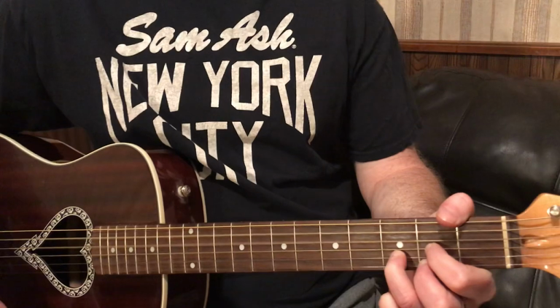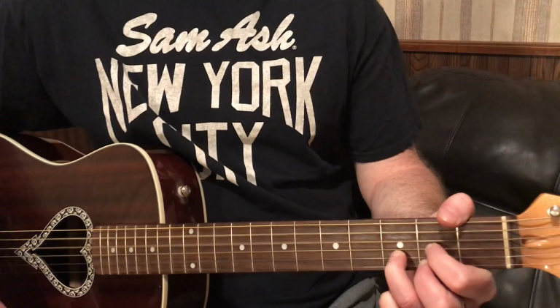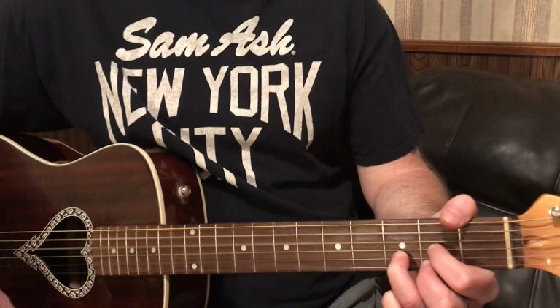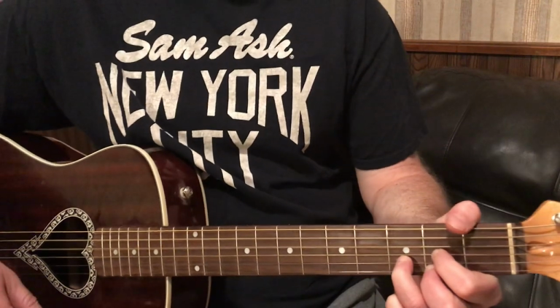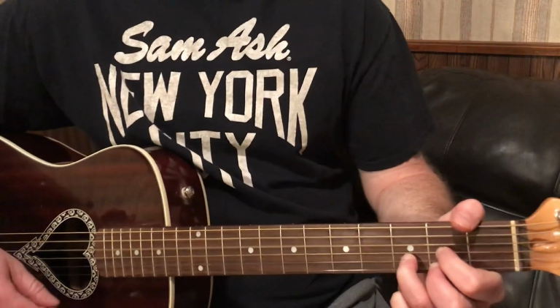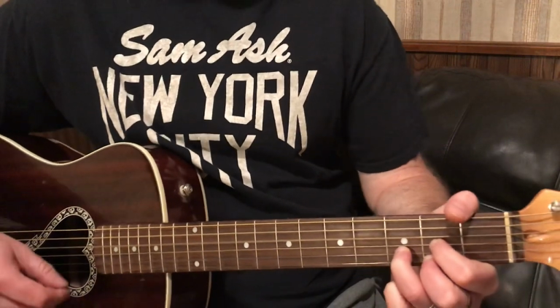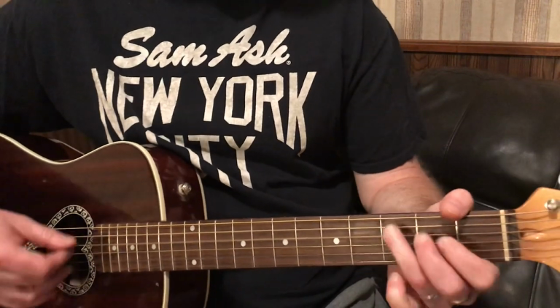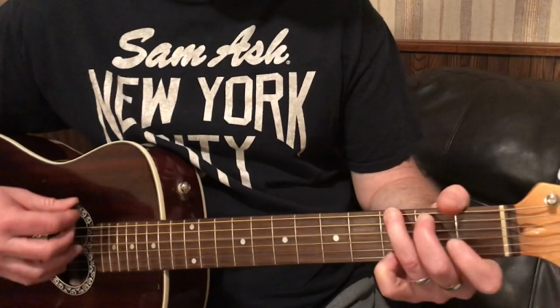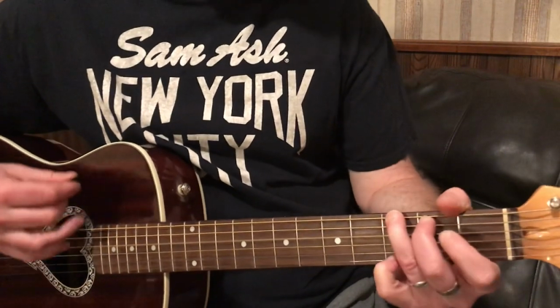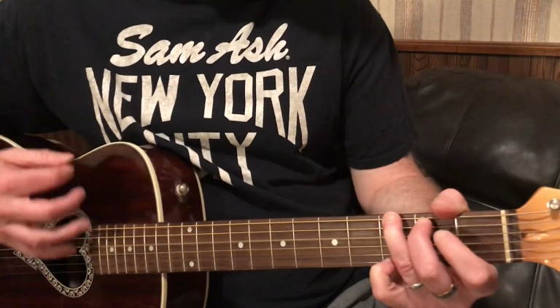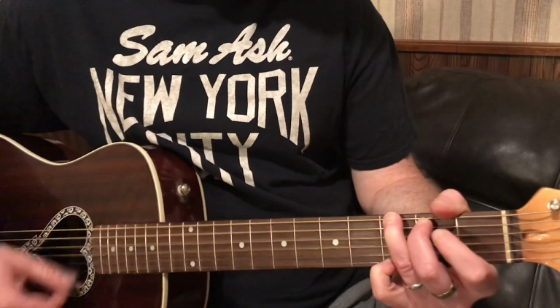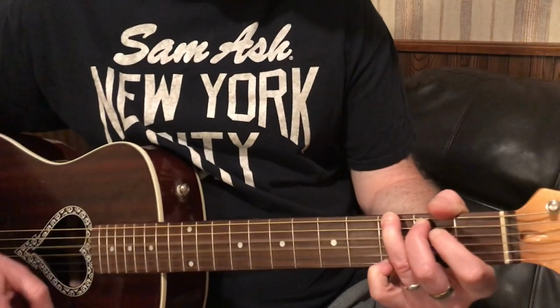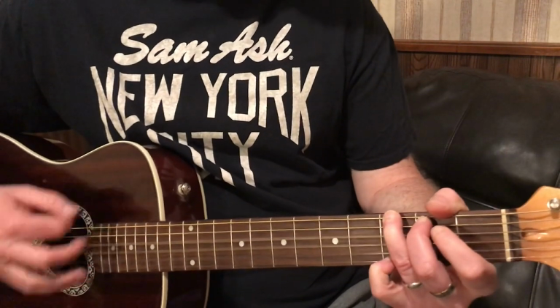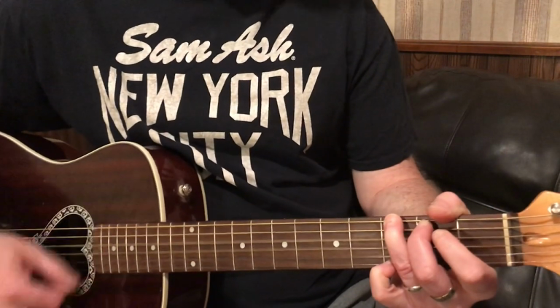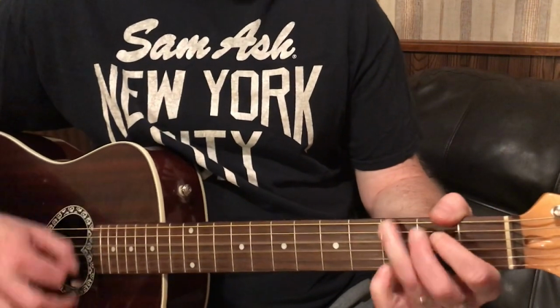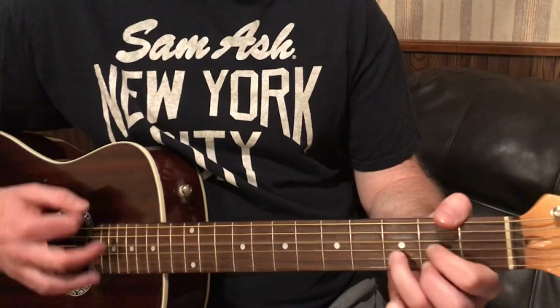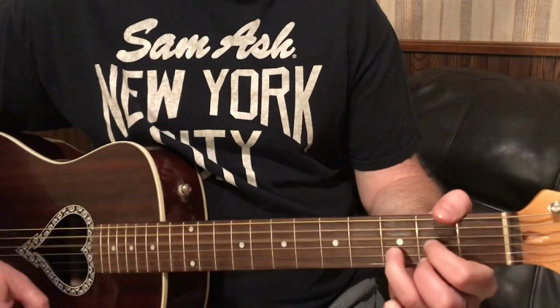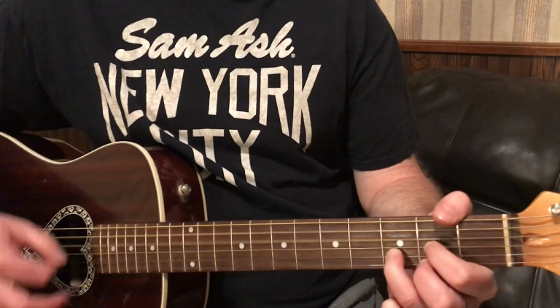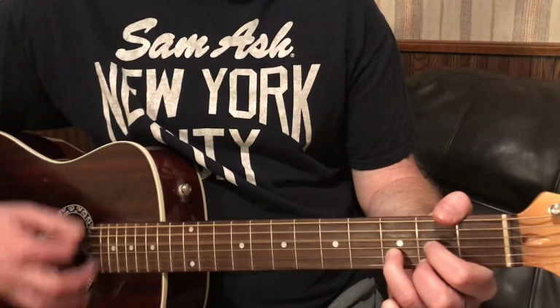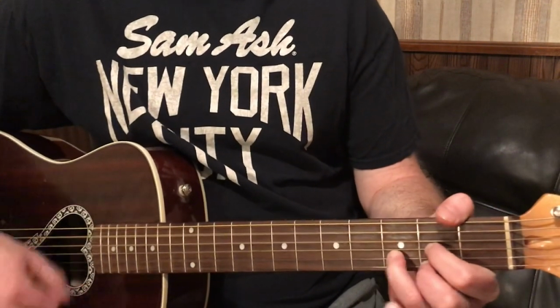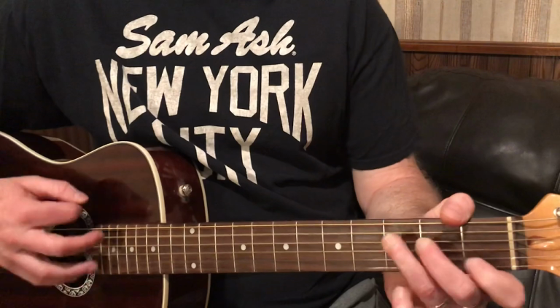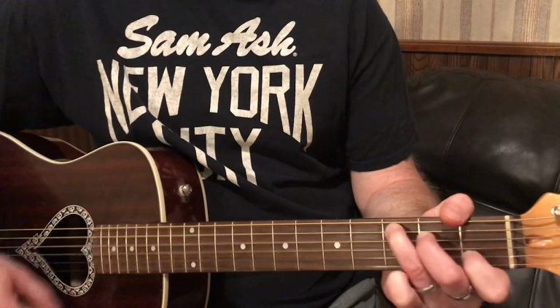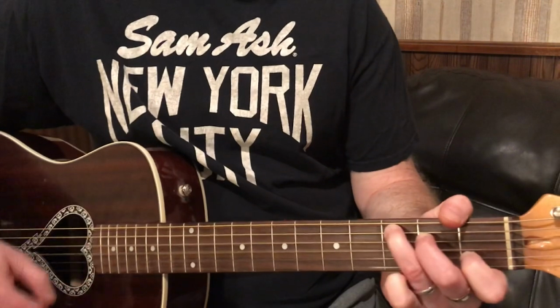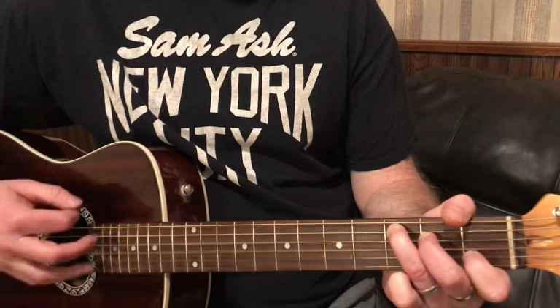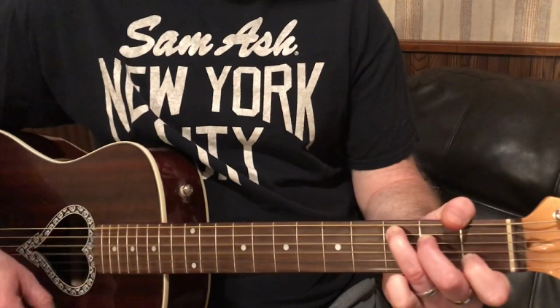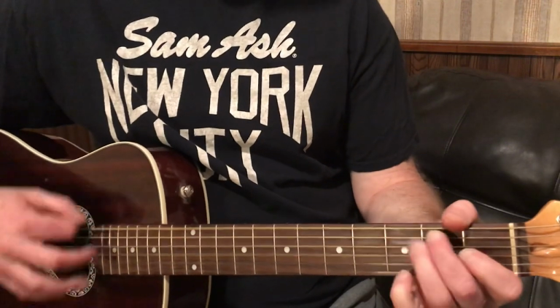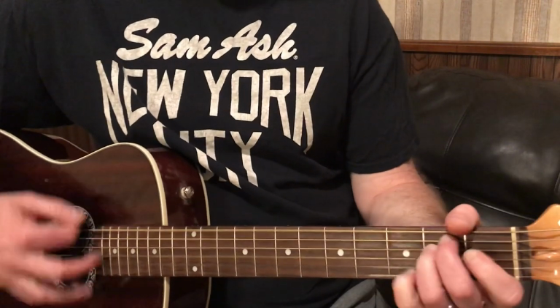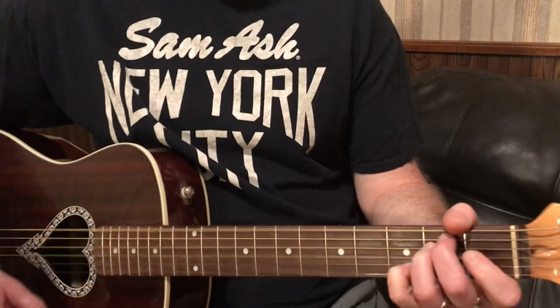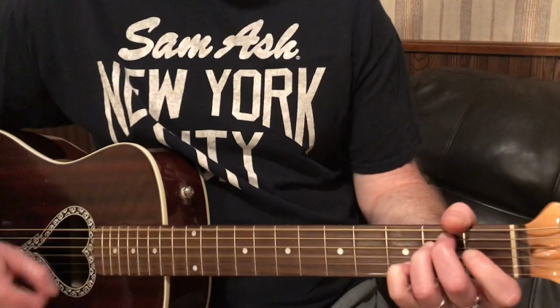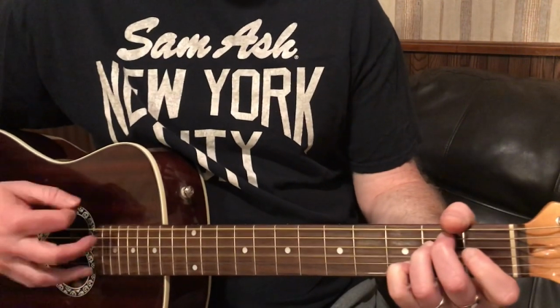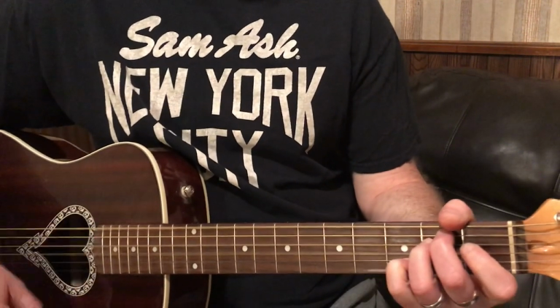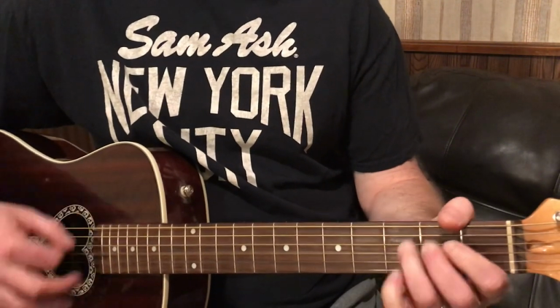Okay, so I'm going to call them out when we do this. We're going to go G, D, C, D minor, D.